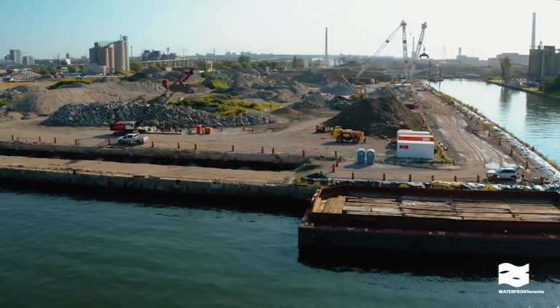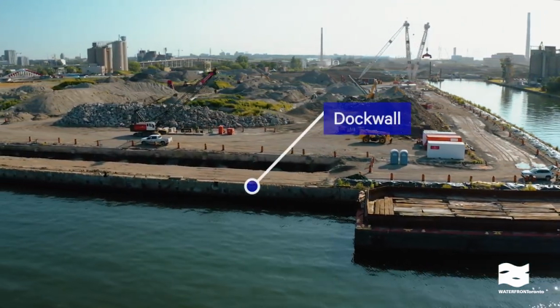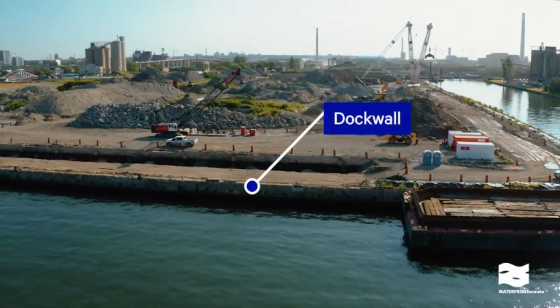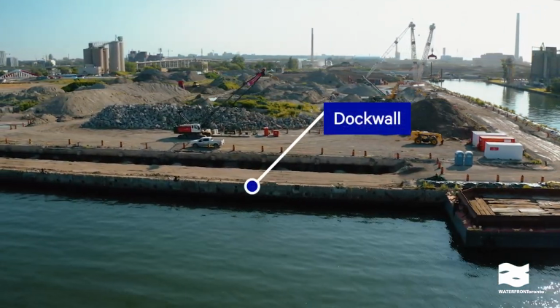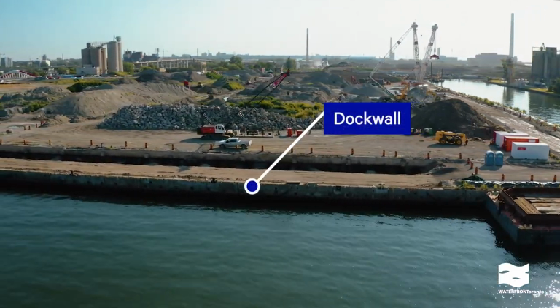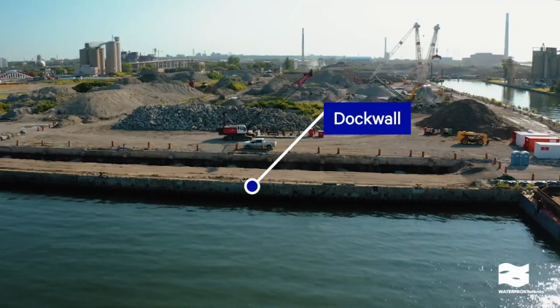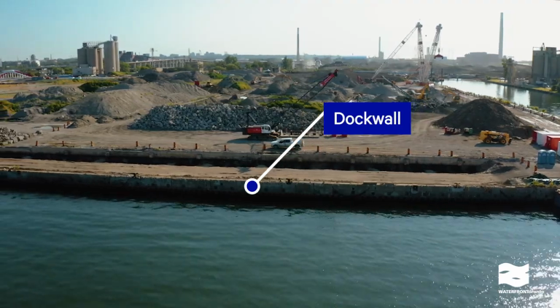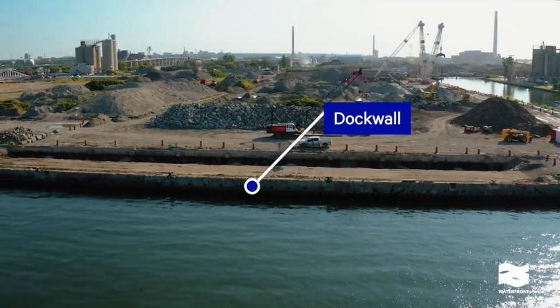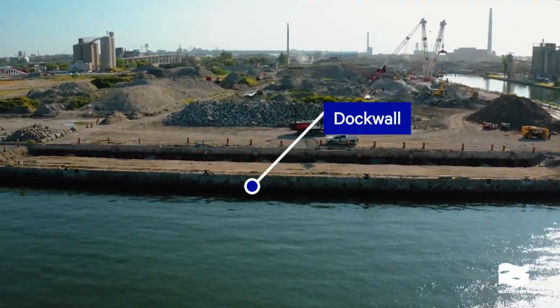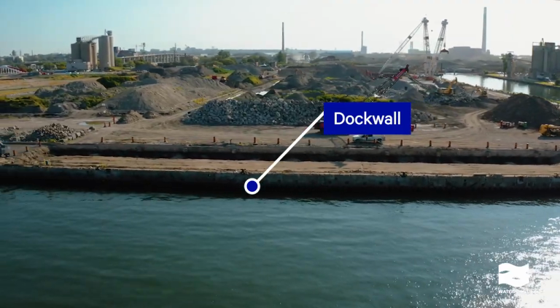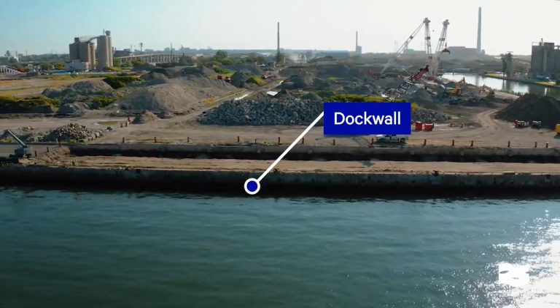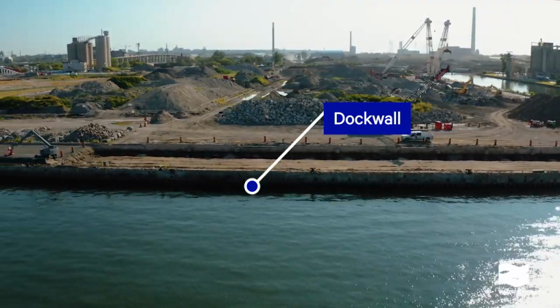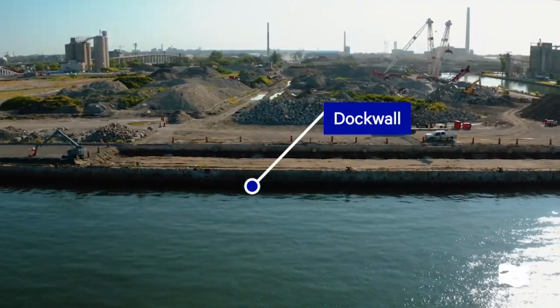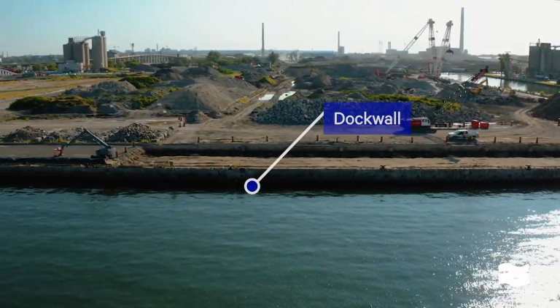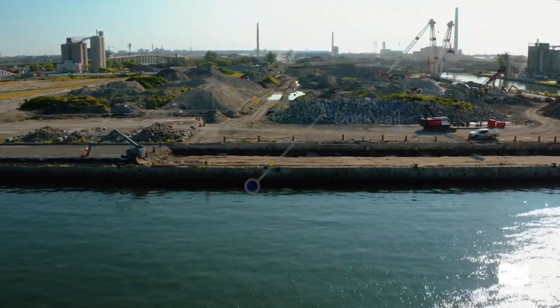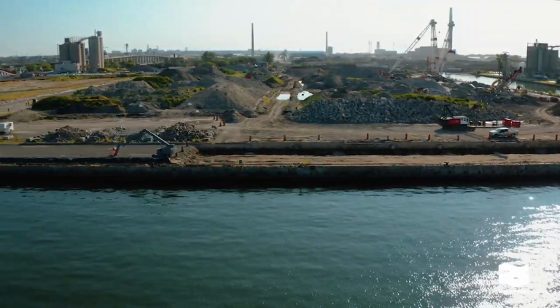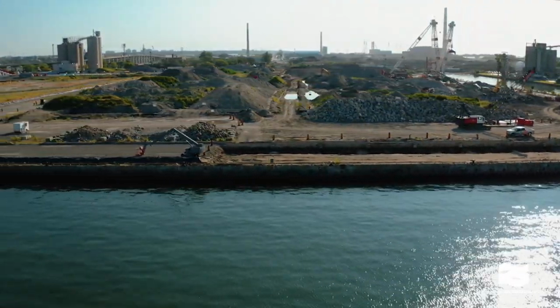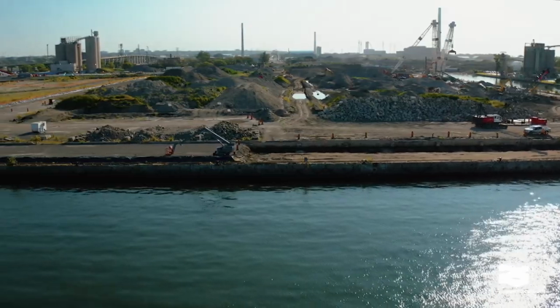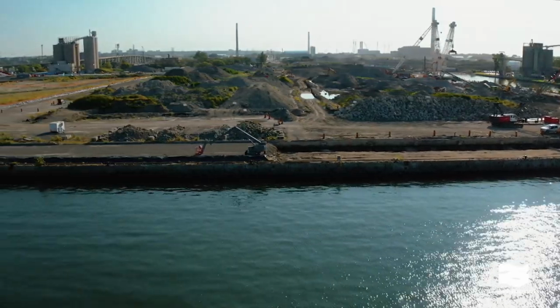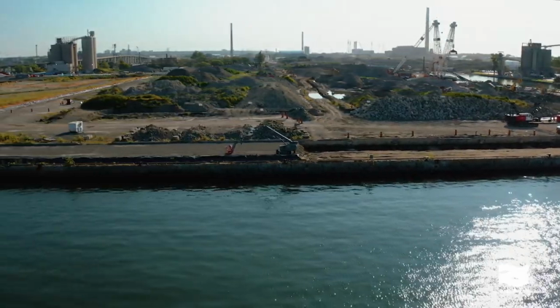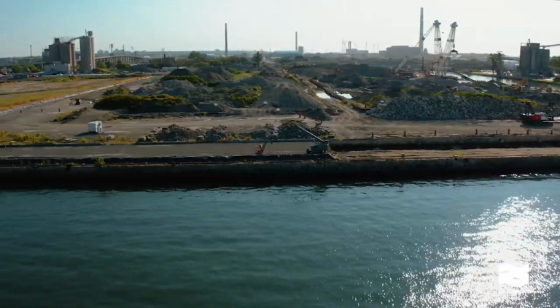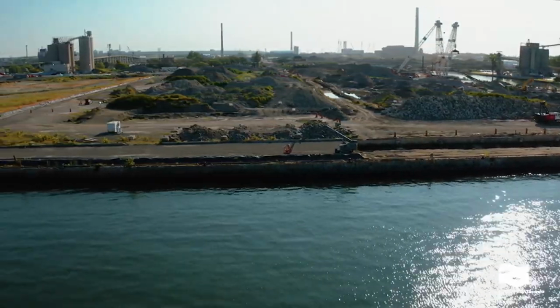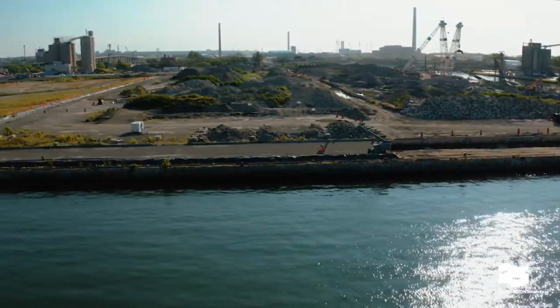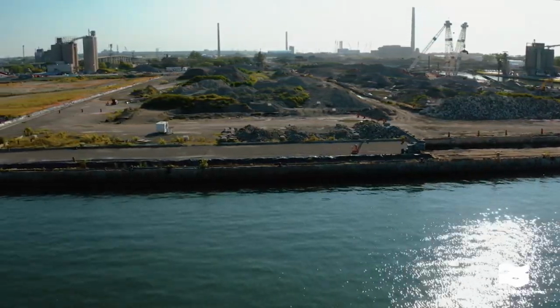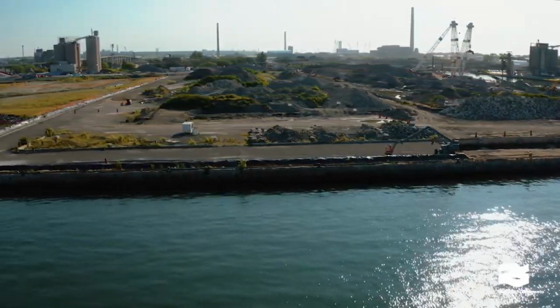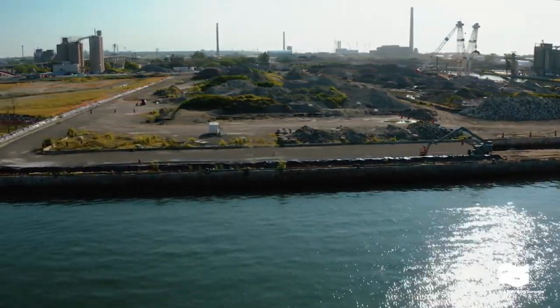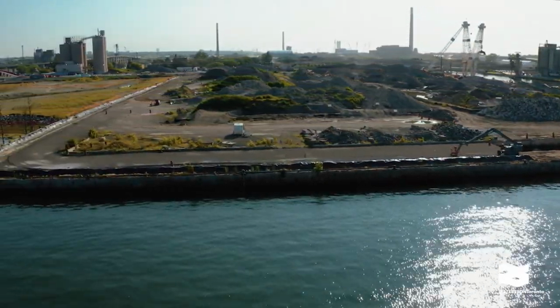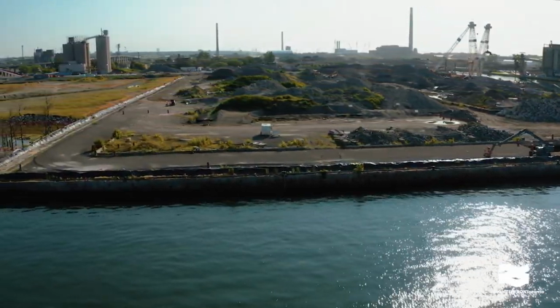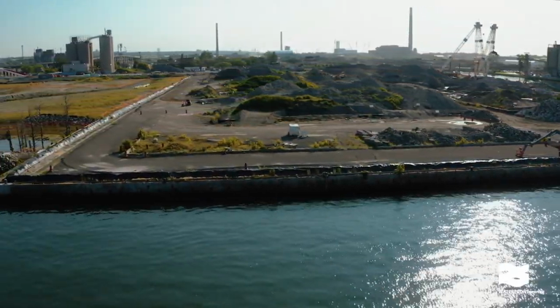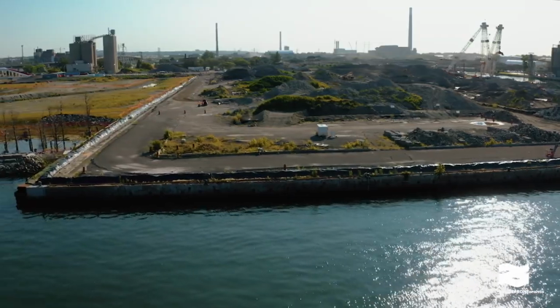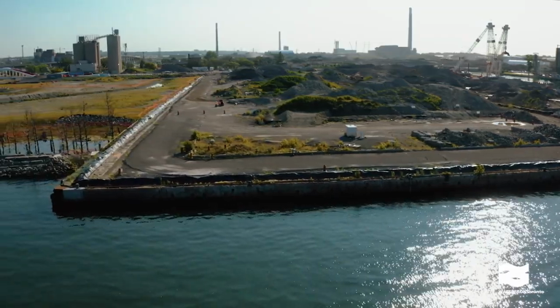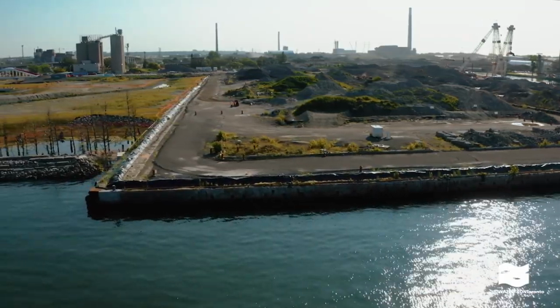This is the site of the former Marine Terminal 35. You can see where we have exposed the tiebacks of the dock wall in order to reinforce the wall with new ones. Eventually this will become Promontori Park, with a promenade running along the dock wall.